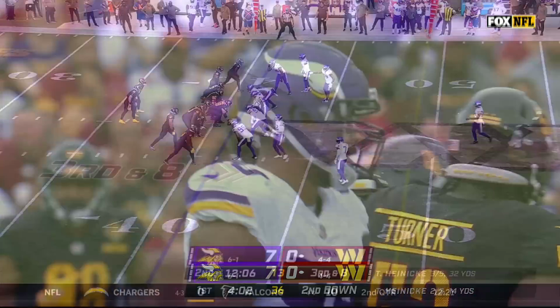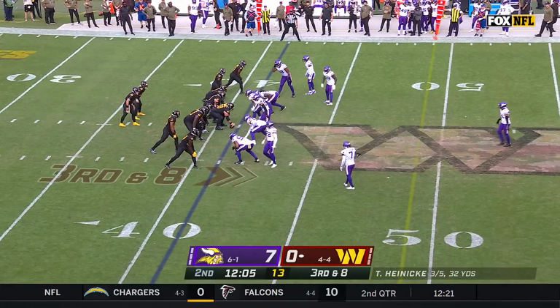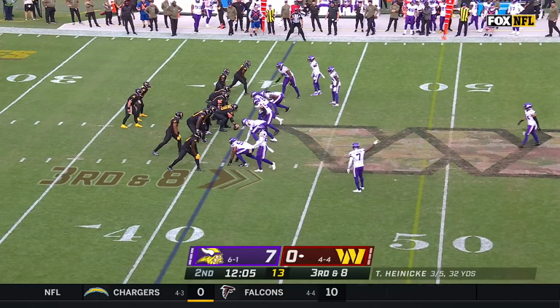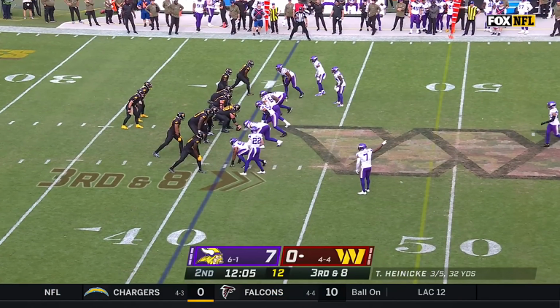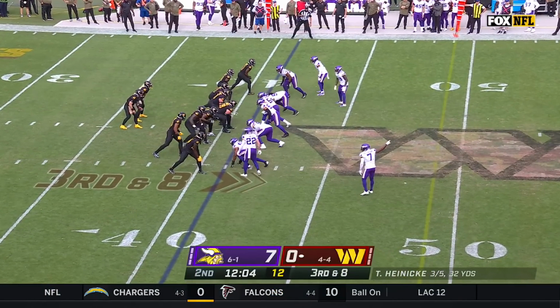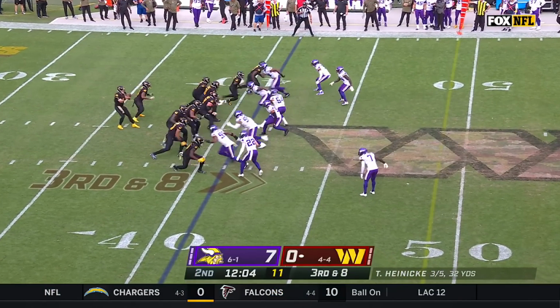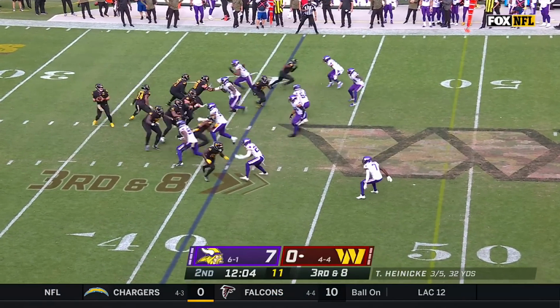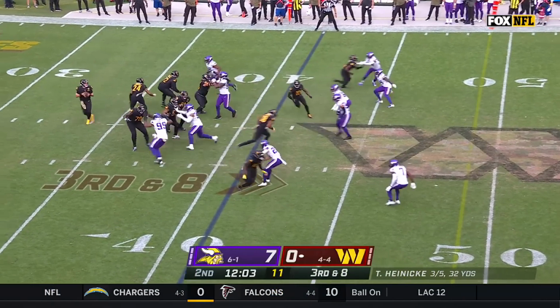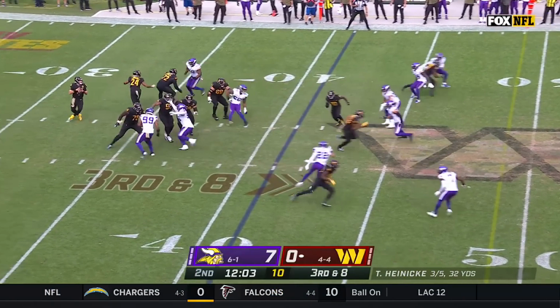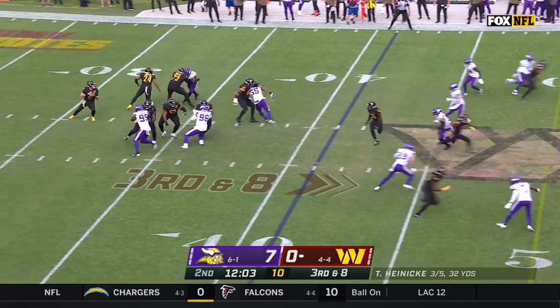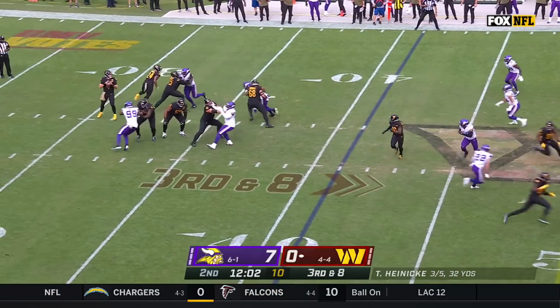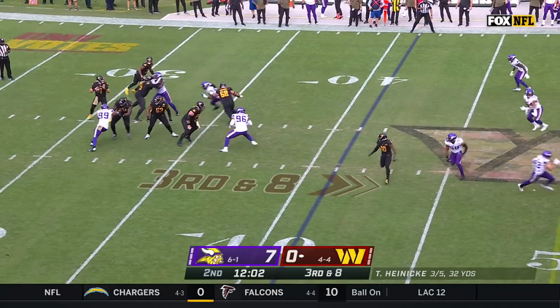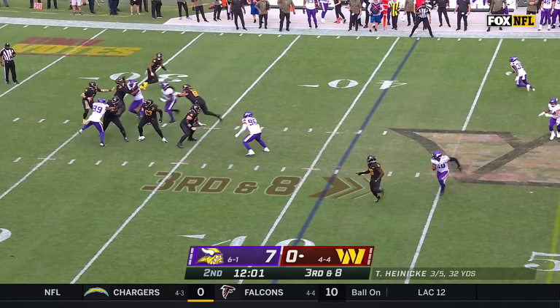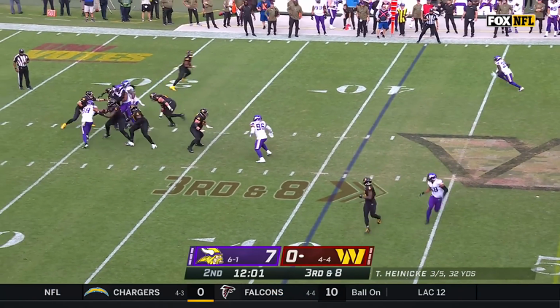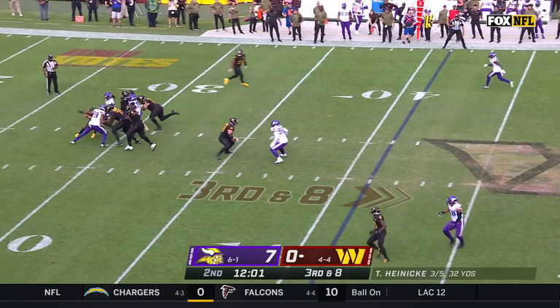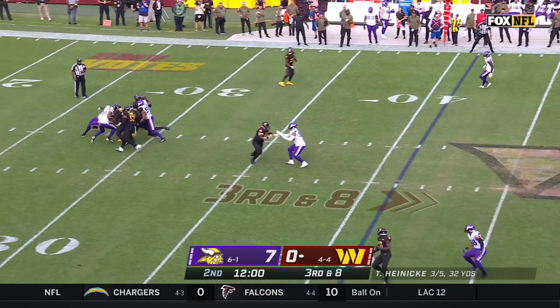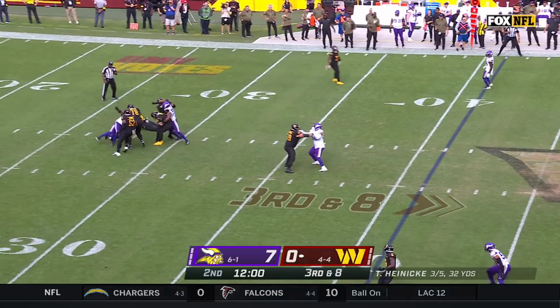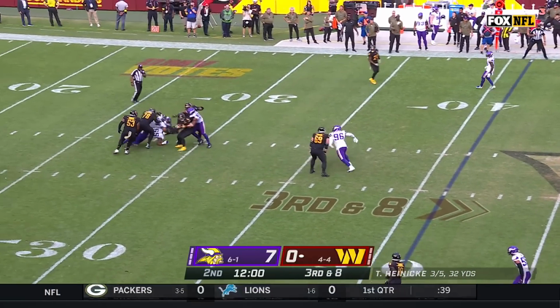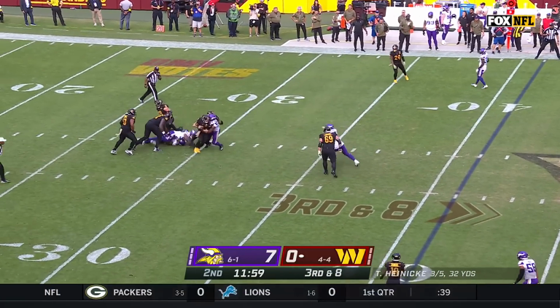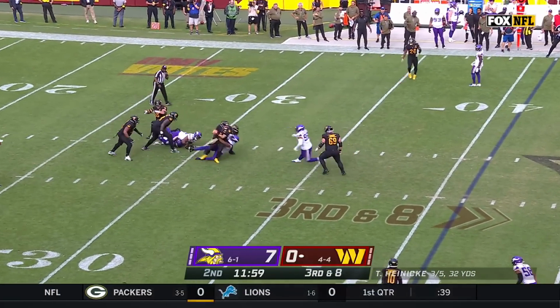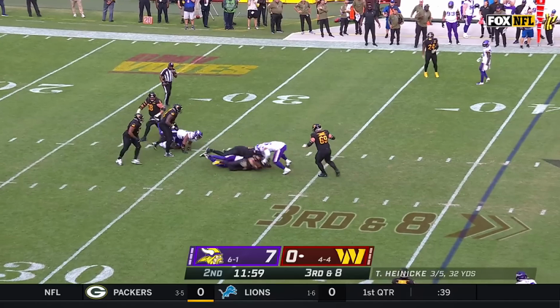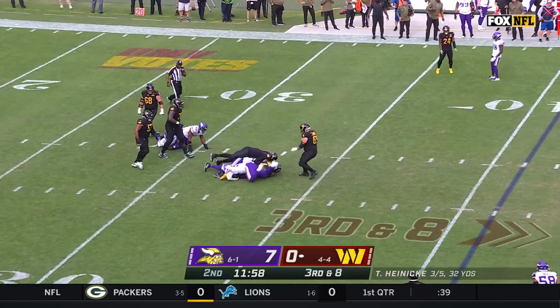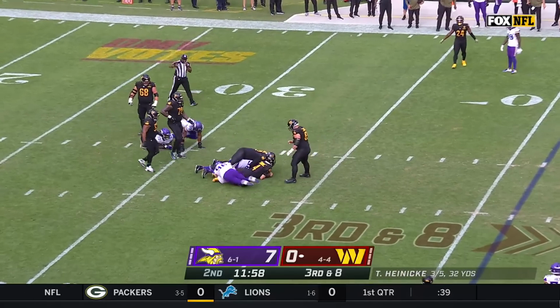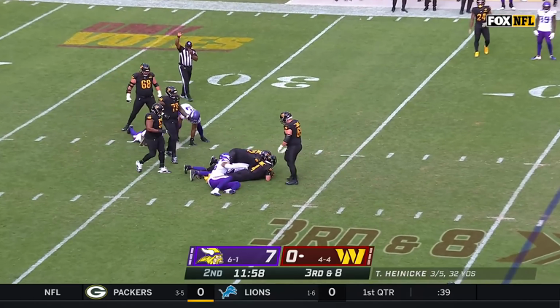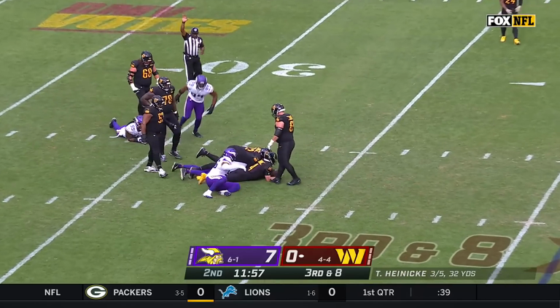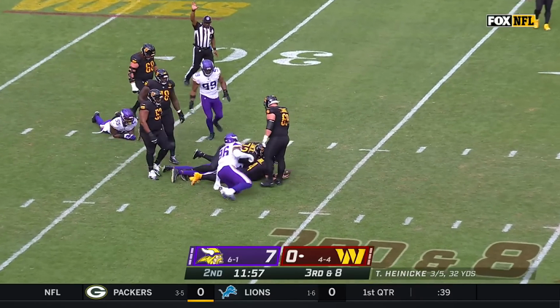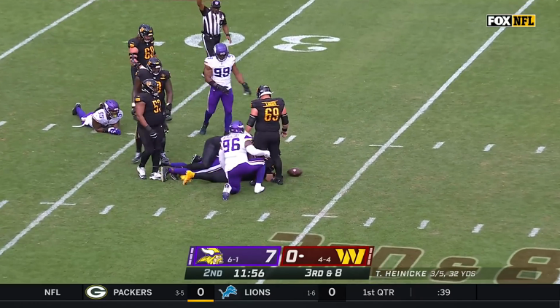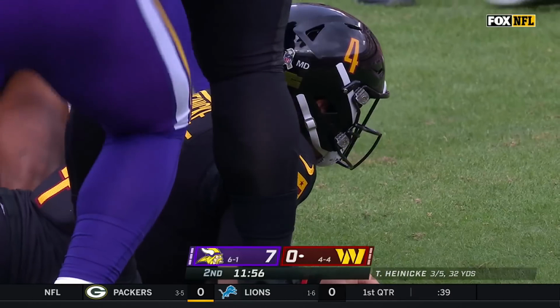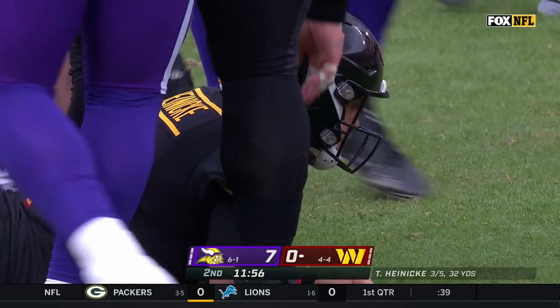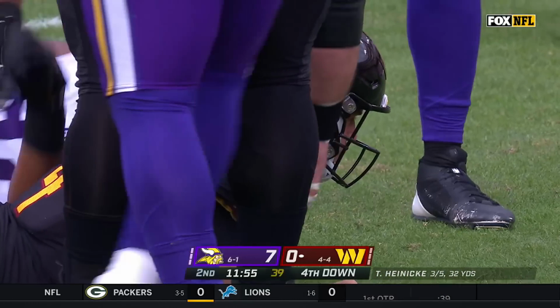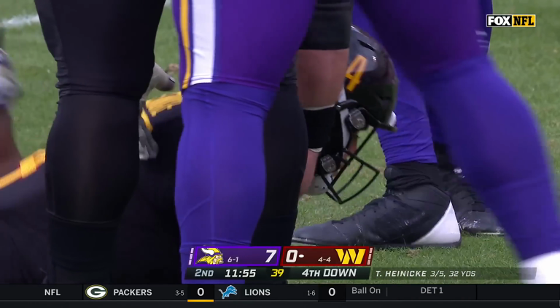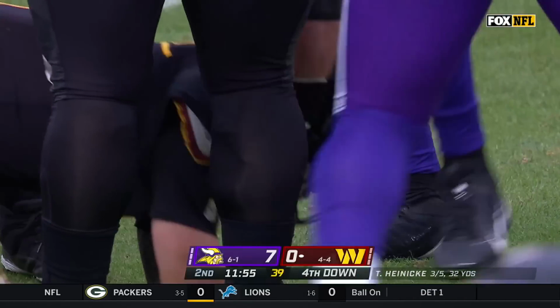The growth that he has seen over the last year. Heineke is in trouble and he can't get out of it — sacked inside the 33-yard line.